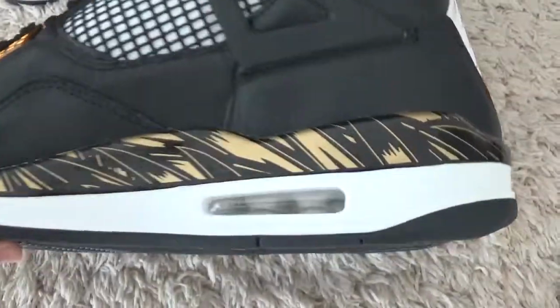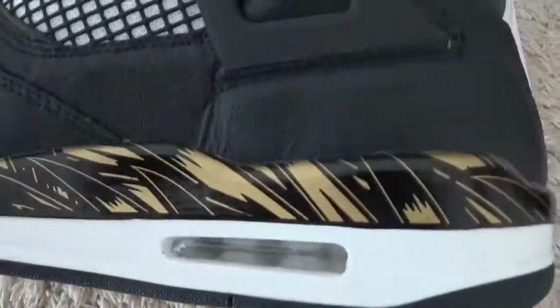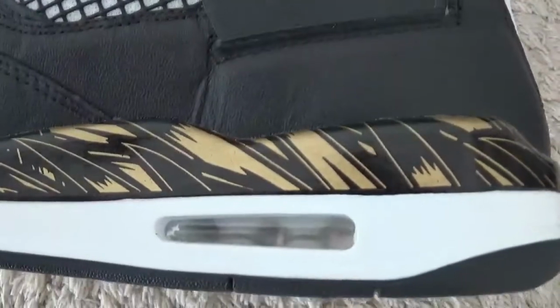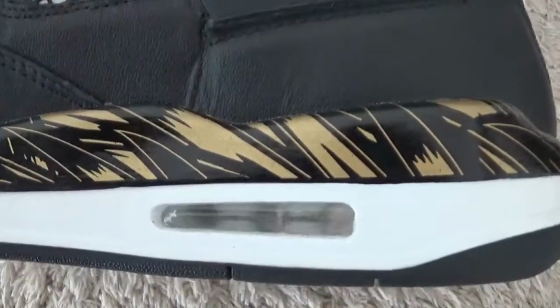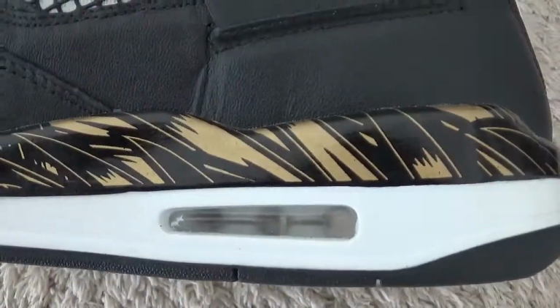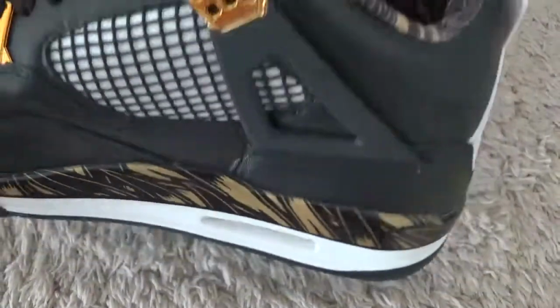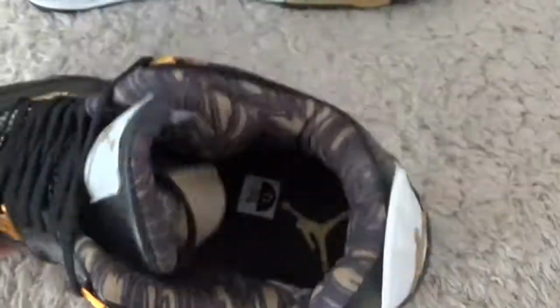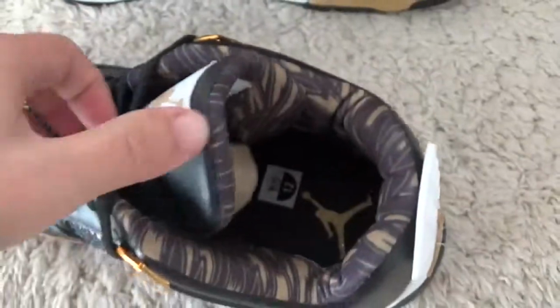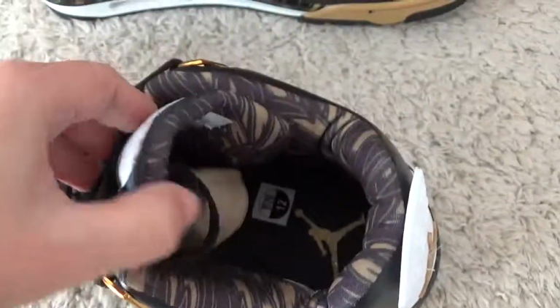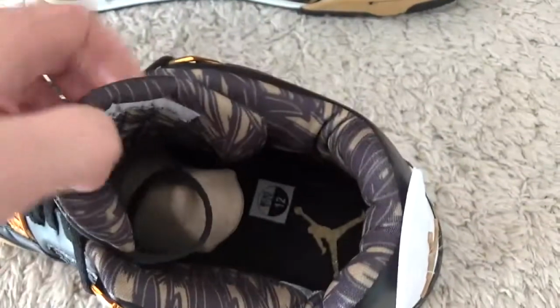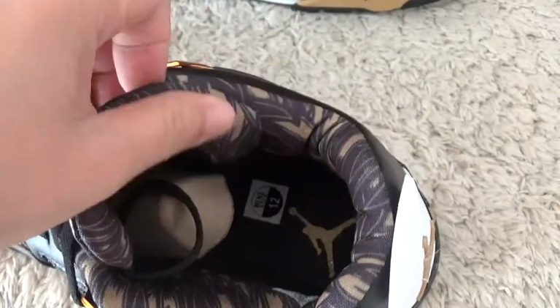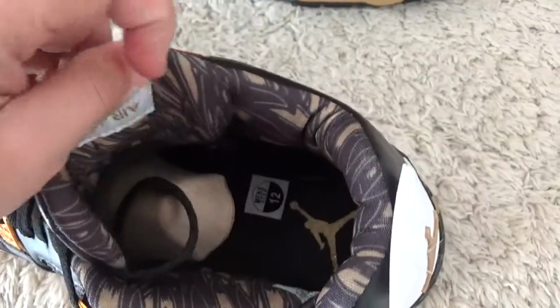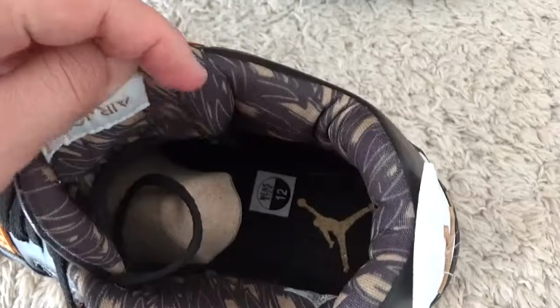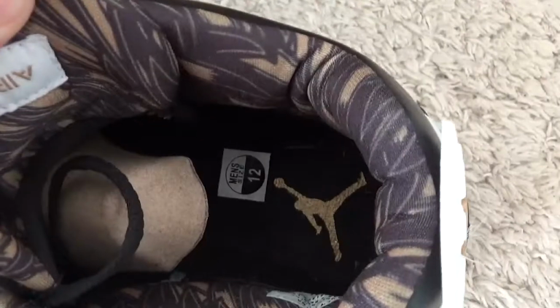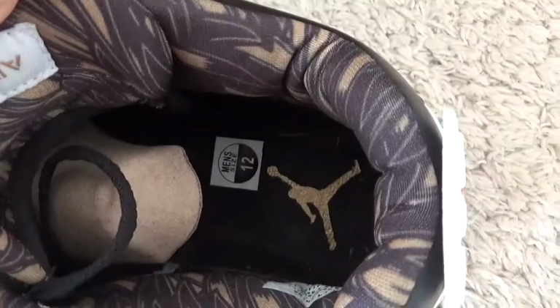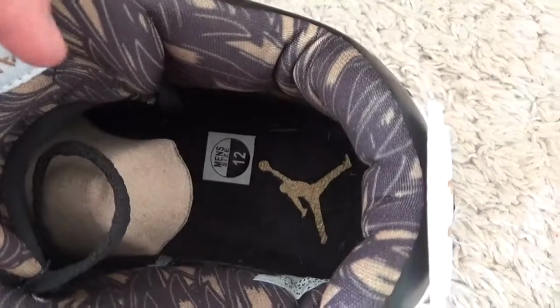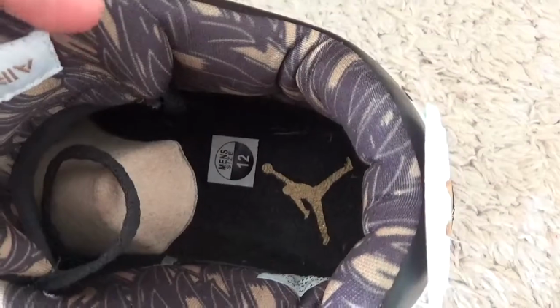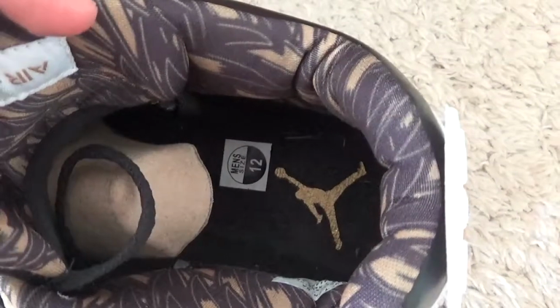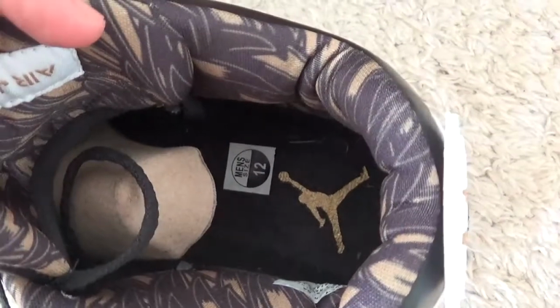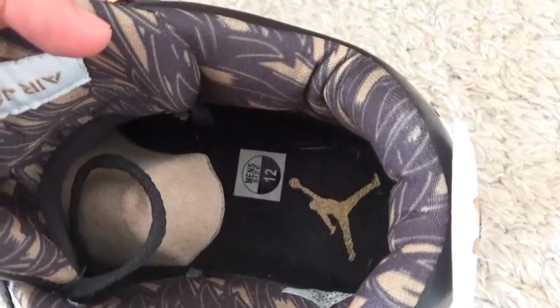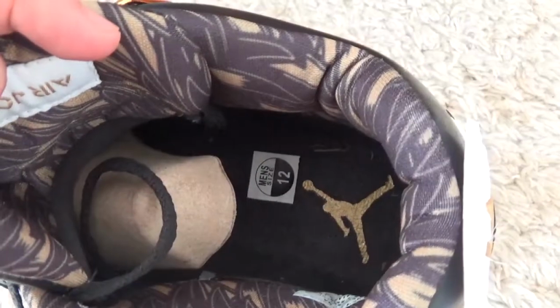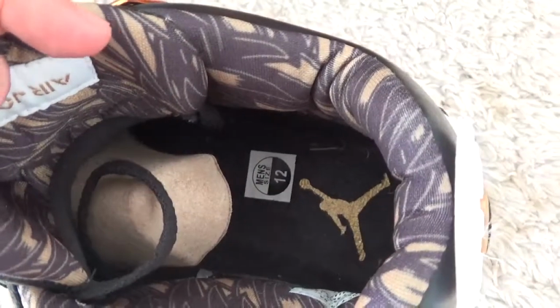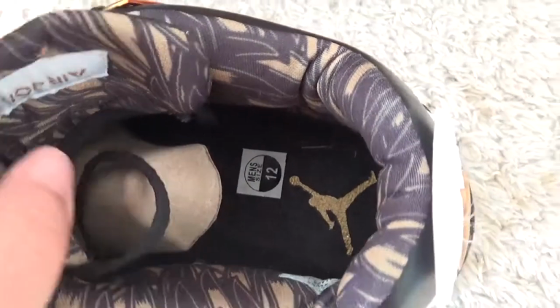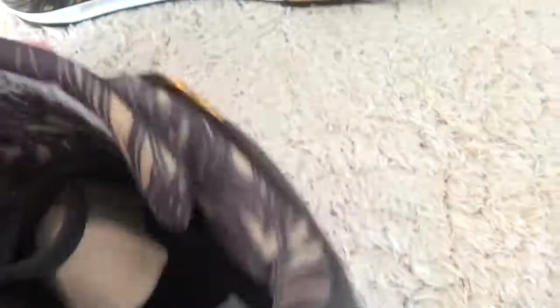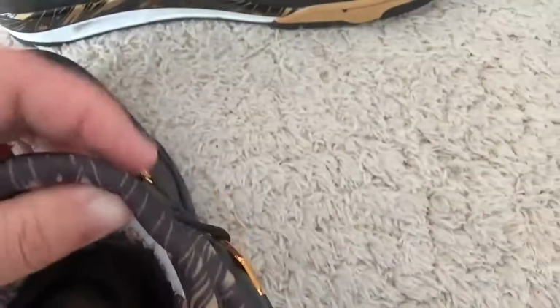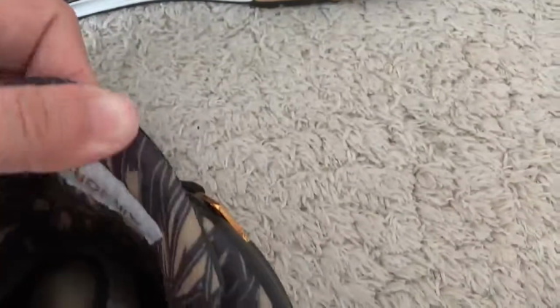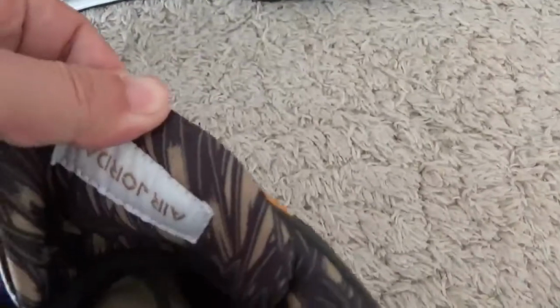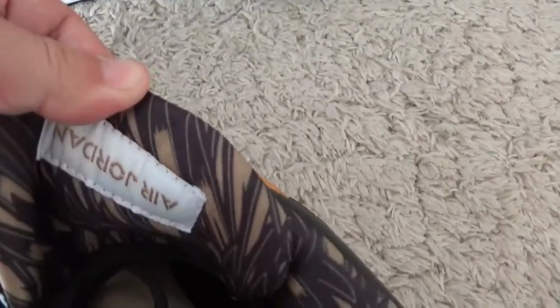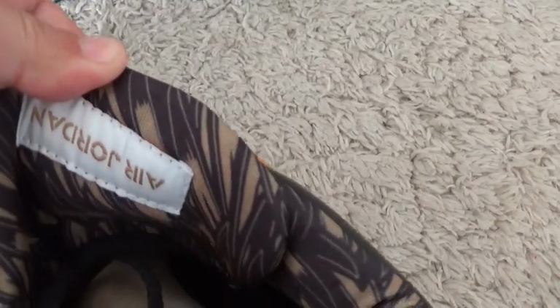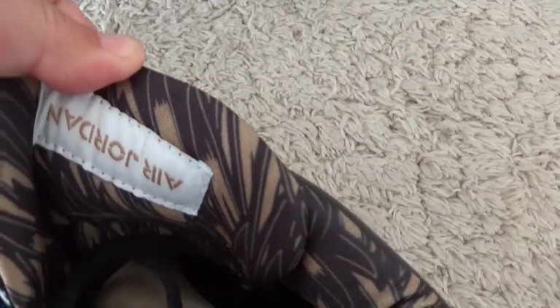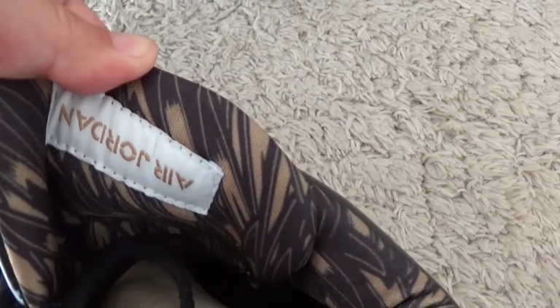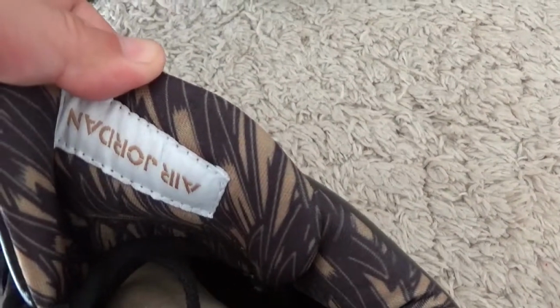And for the eyelets. Let me show you the inside — here is the black shoe pad. Size 12 for men. And for the back side of the tongue: Air Jordan.